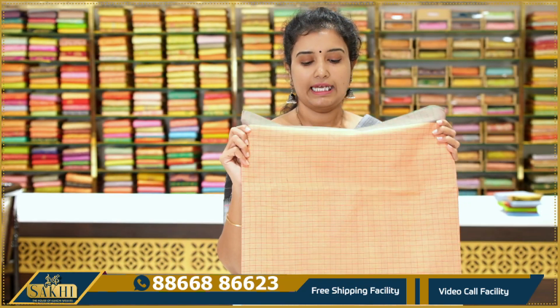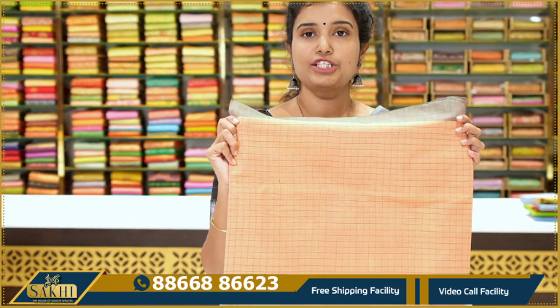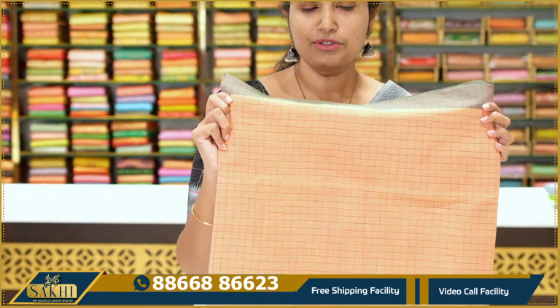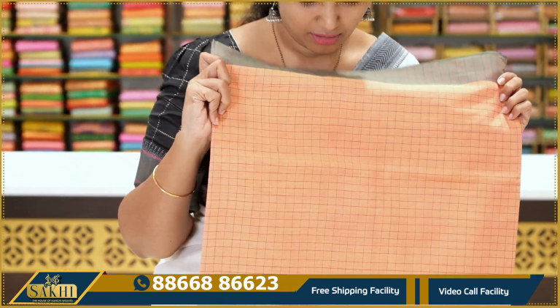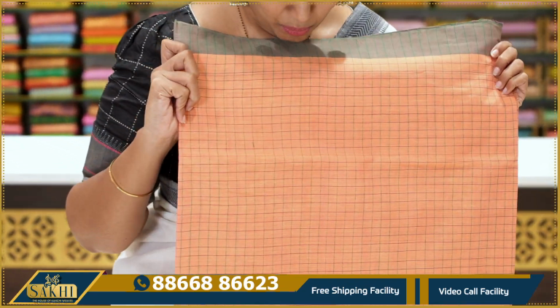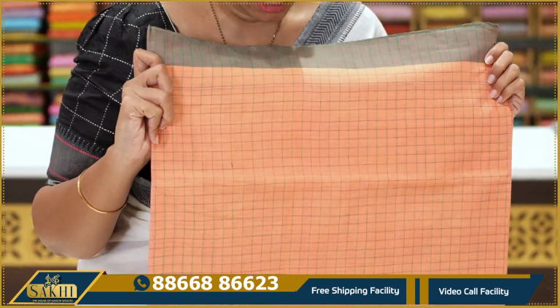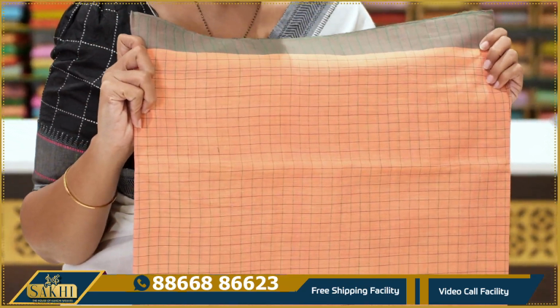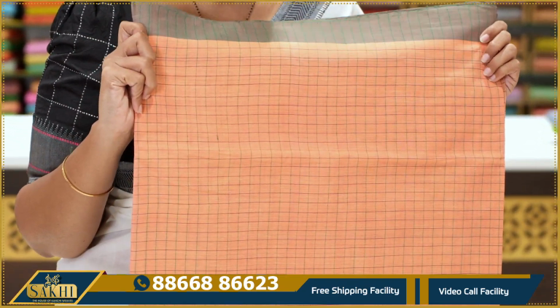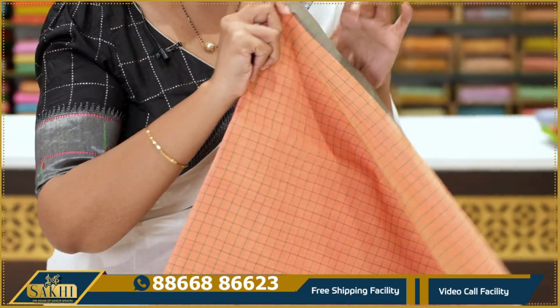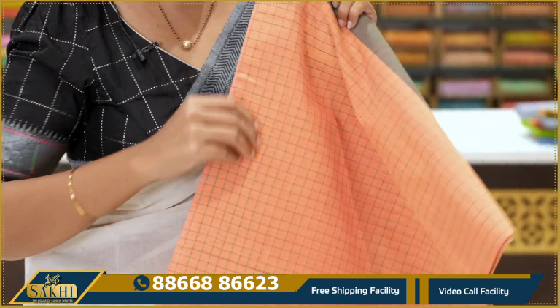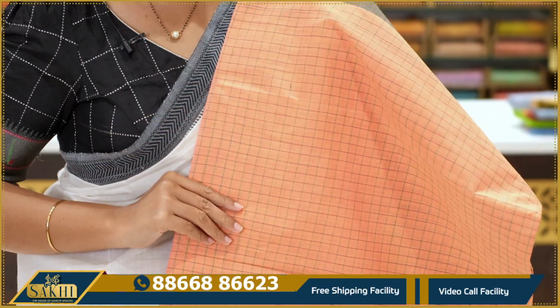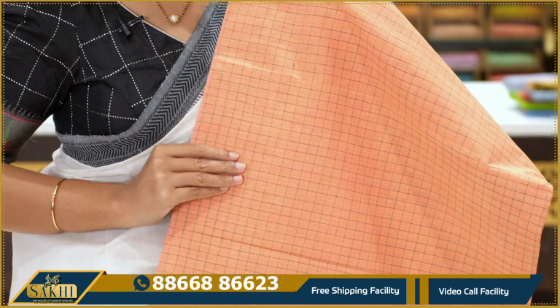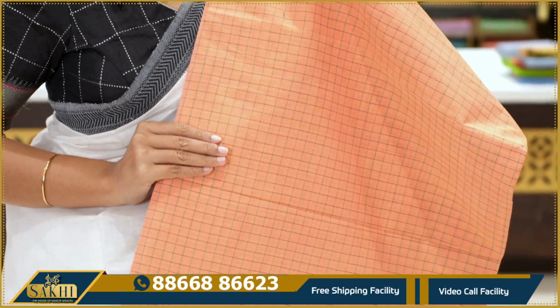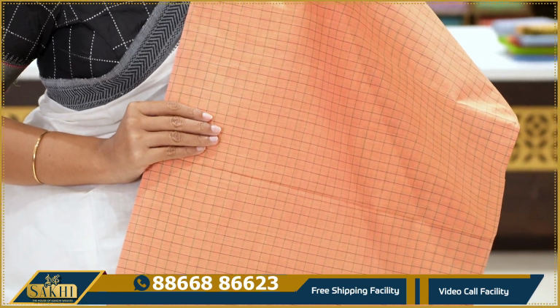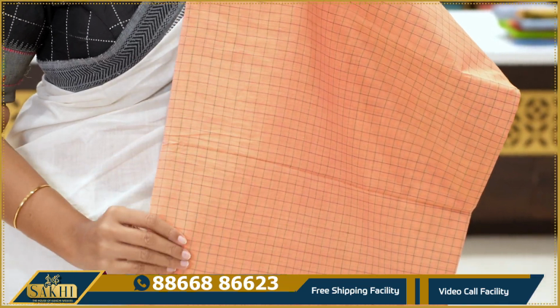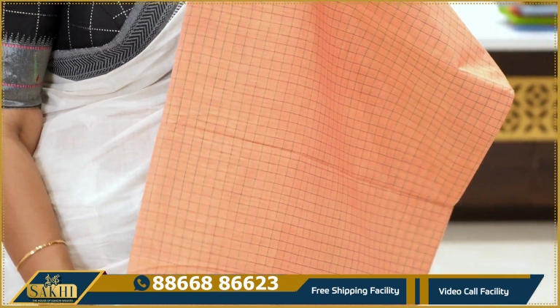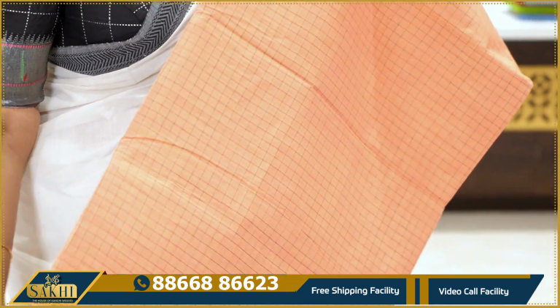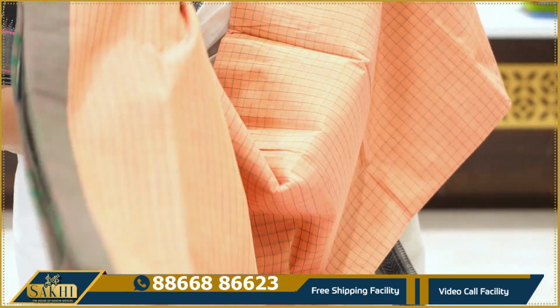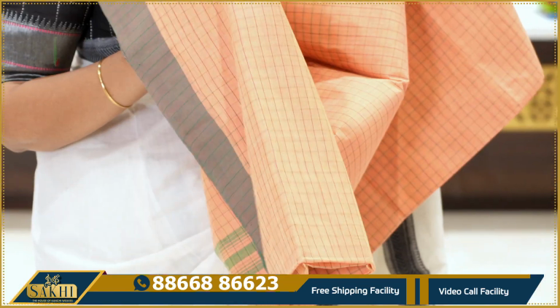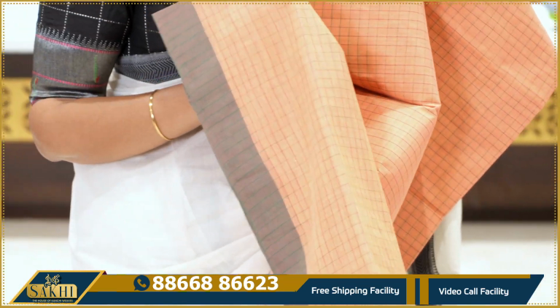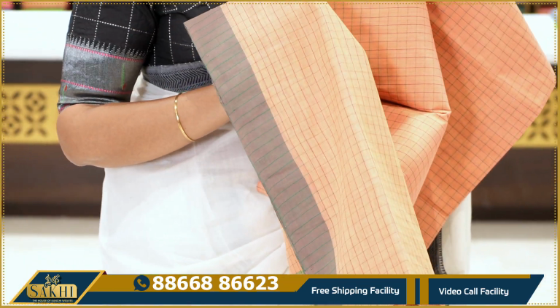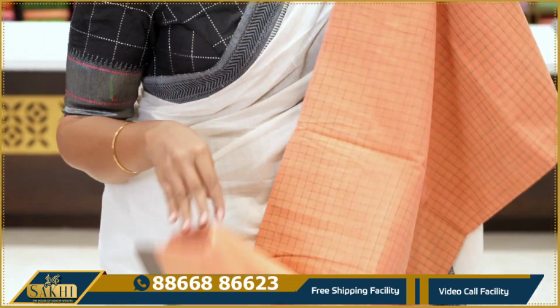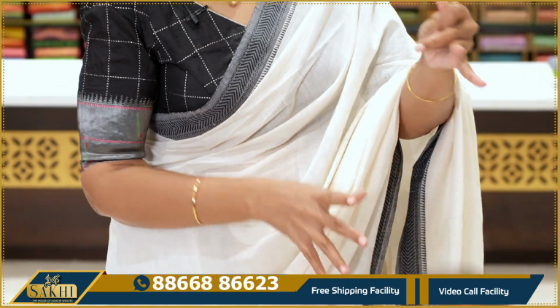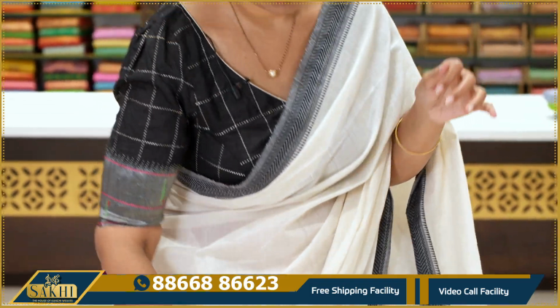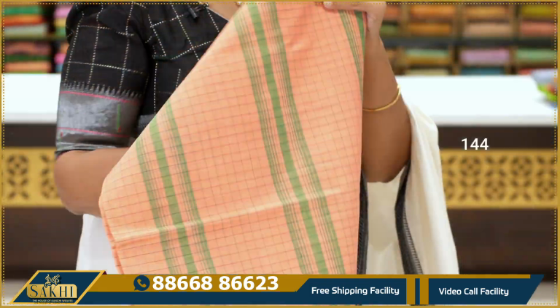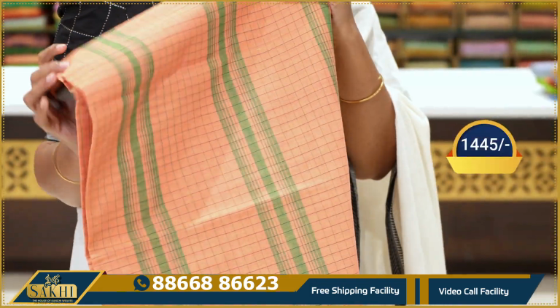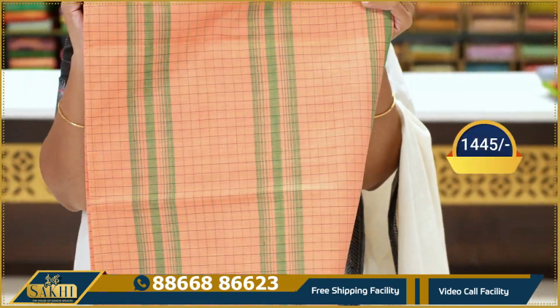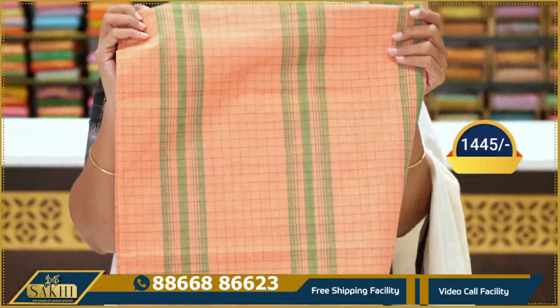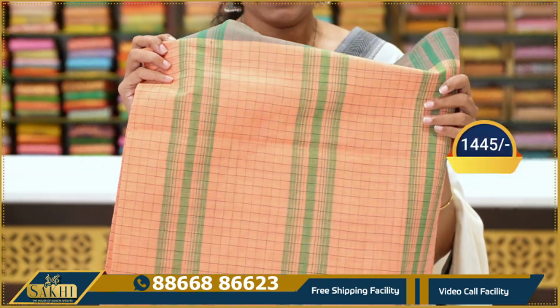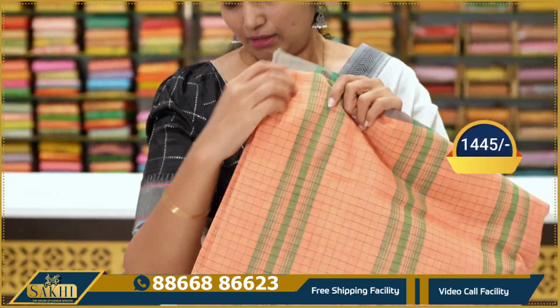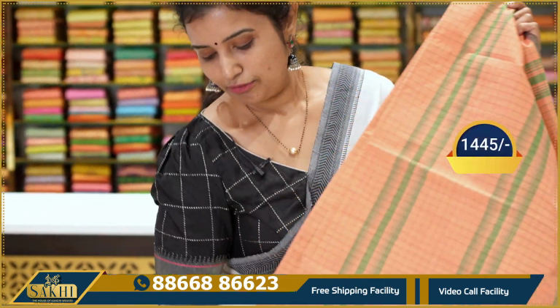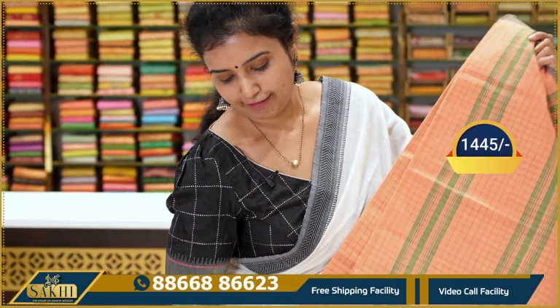Next — light peachish orange with green combination saree. Red canvas with olive green and regular green checks throughout. Same style border with pallu. Price: $14.45.